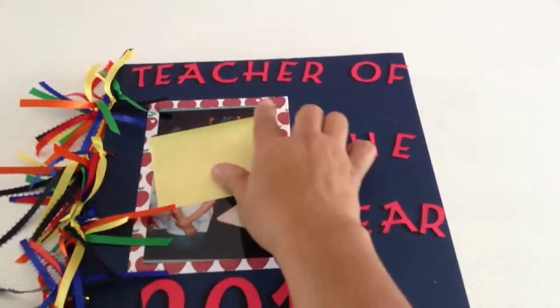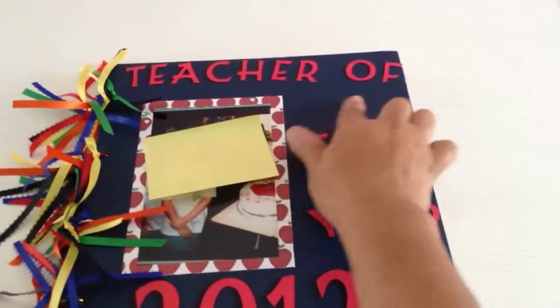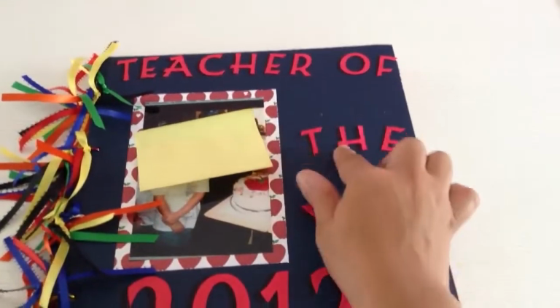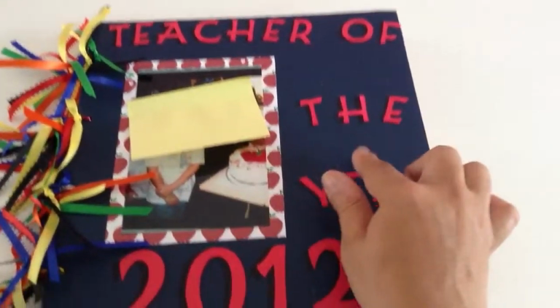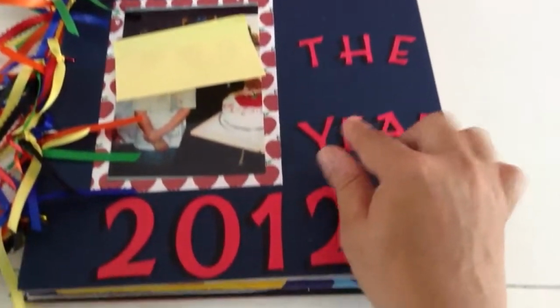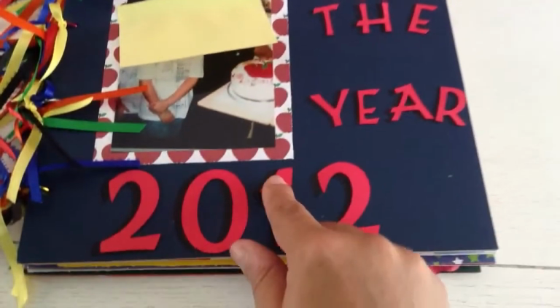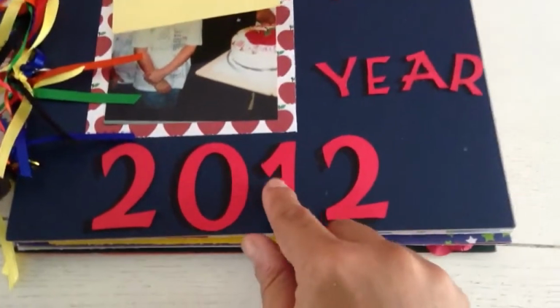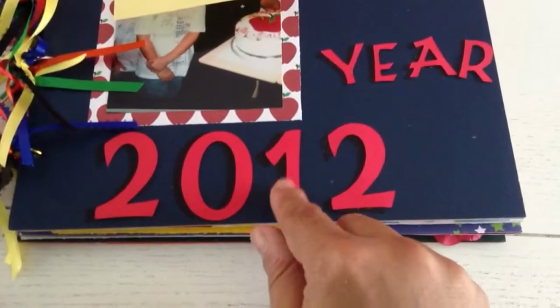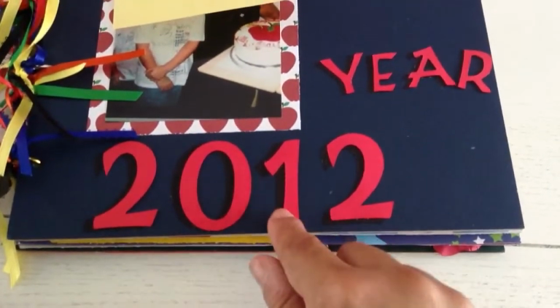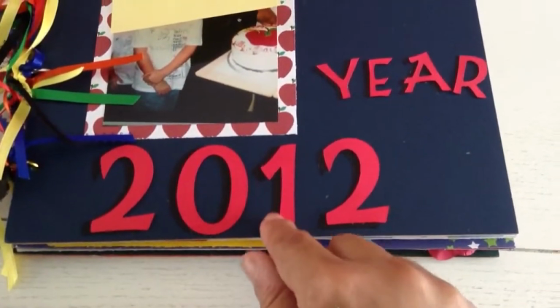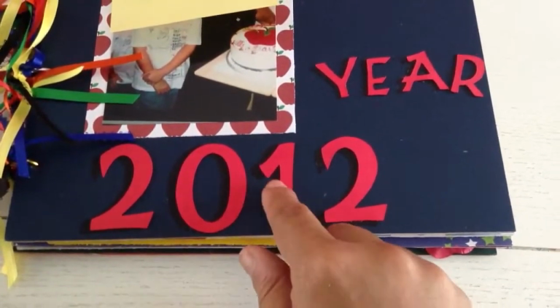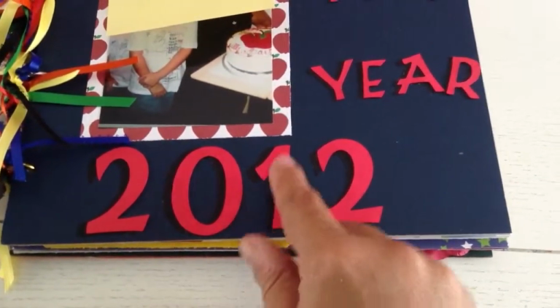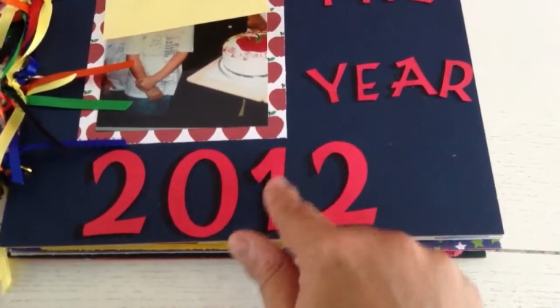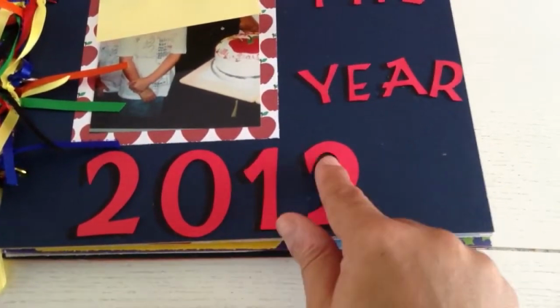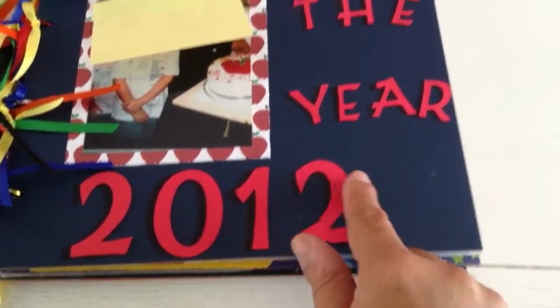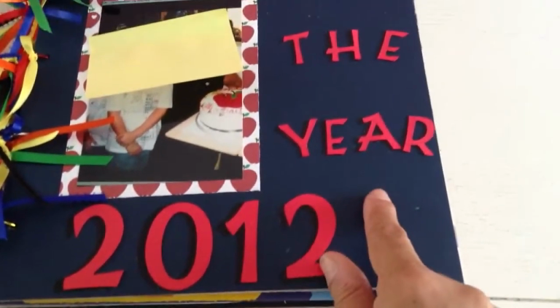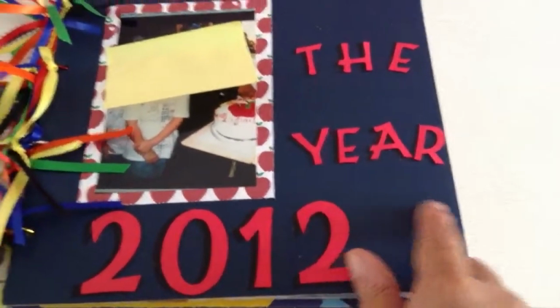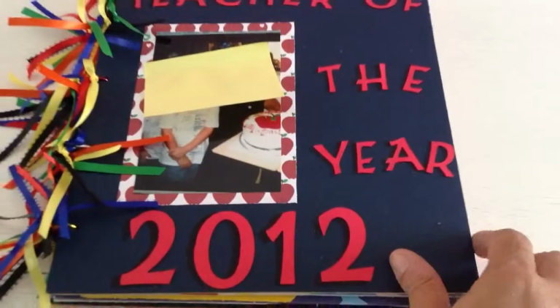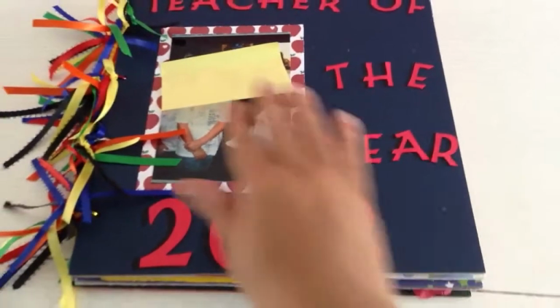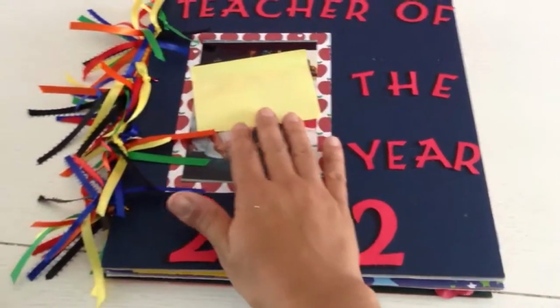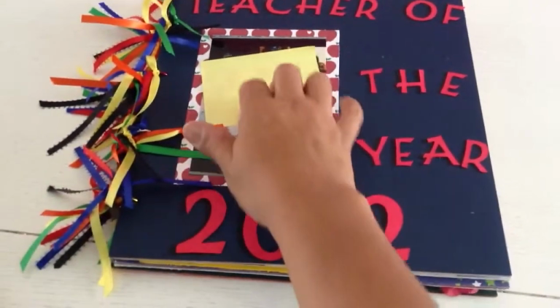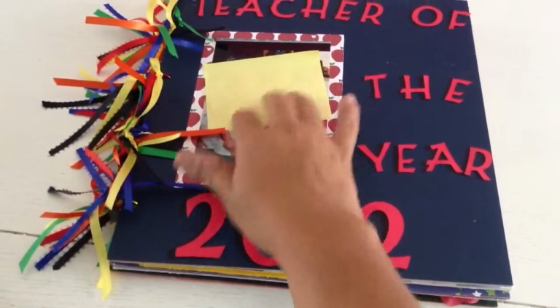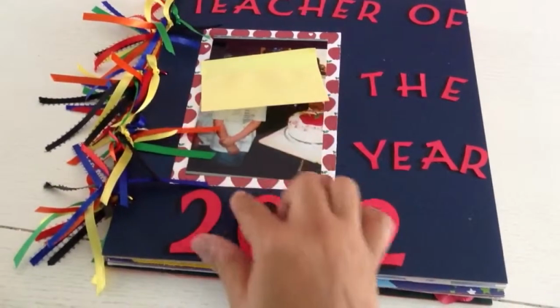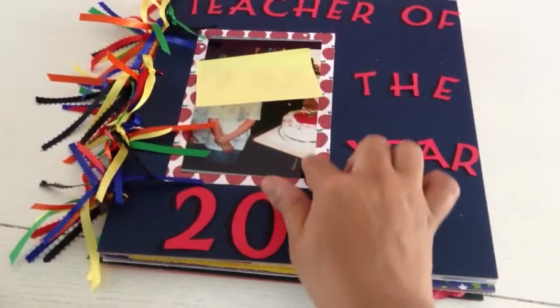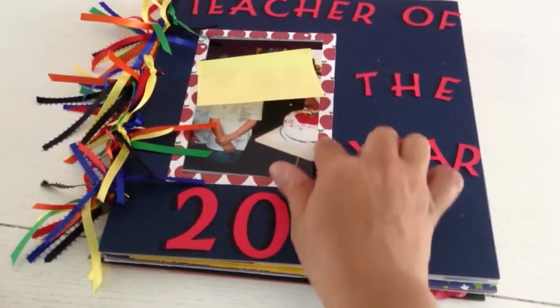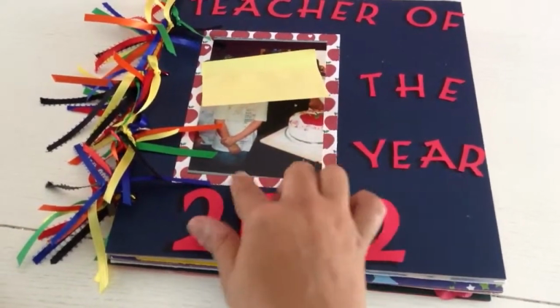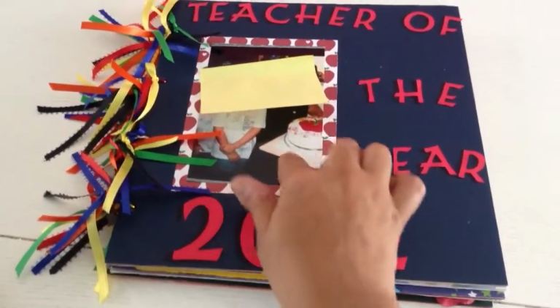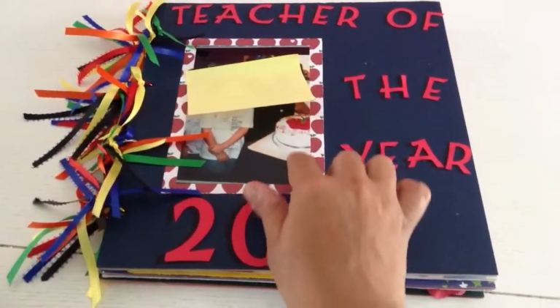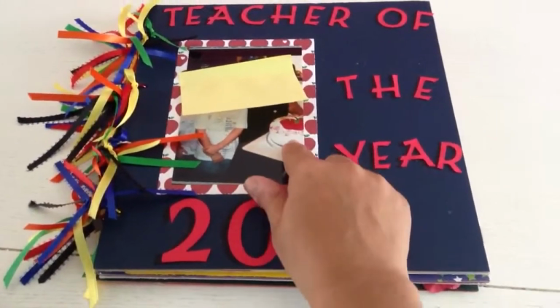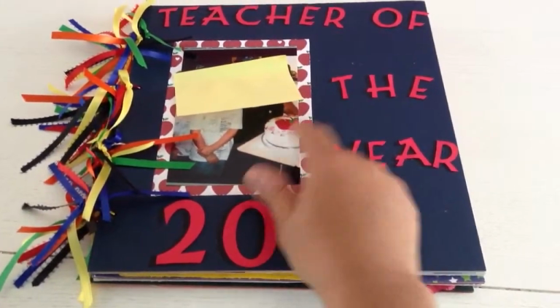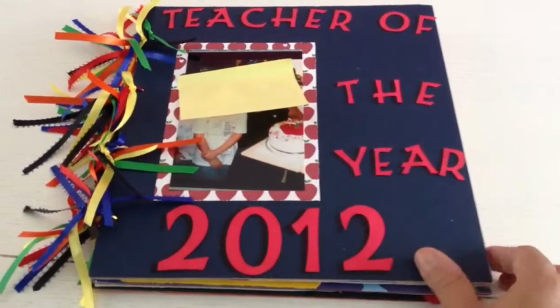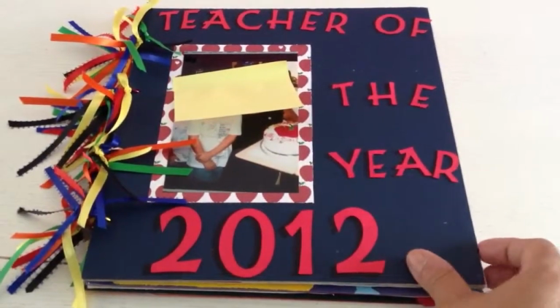What I put is 'Teacher of the Year.' Not sure if you can see it, but the background is black and then on top I put the red to make it stand out. Right here I put the picture with the apples around it, which I thought was cute because the cake is also an apple.